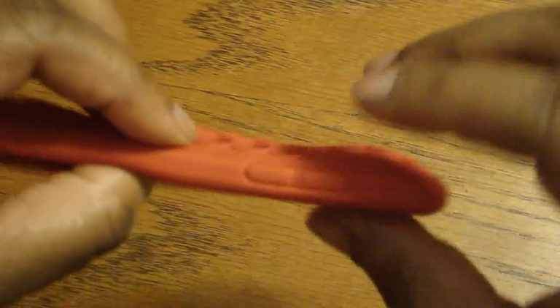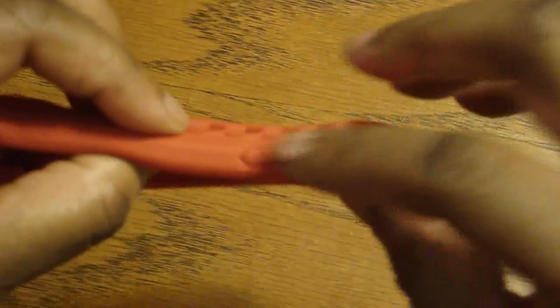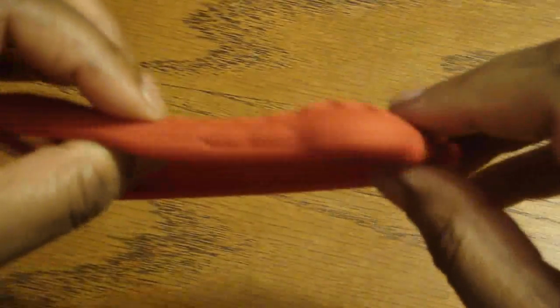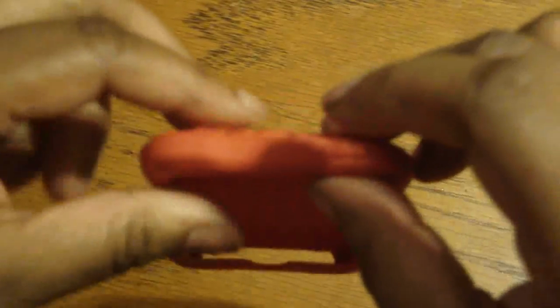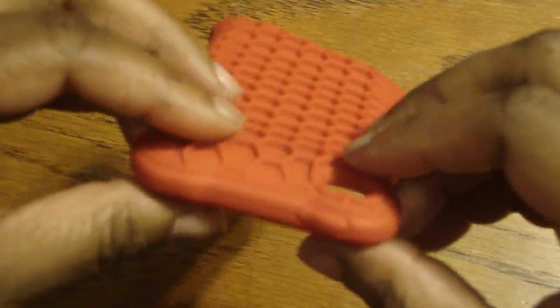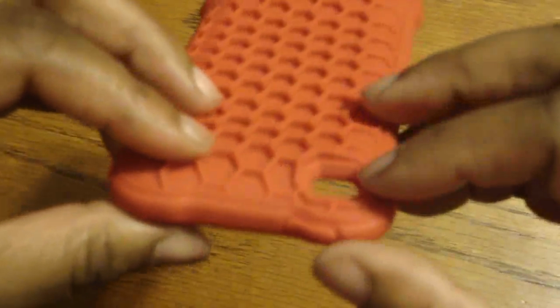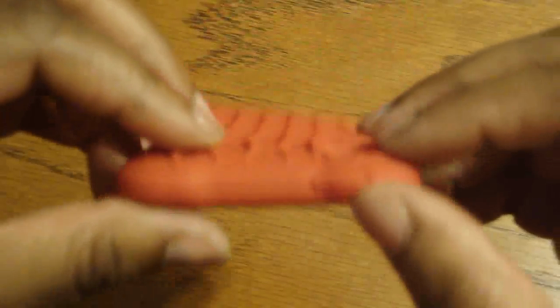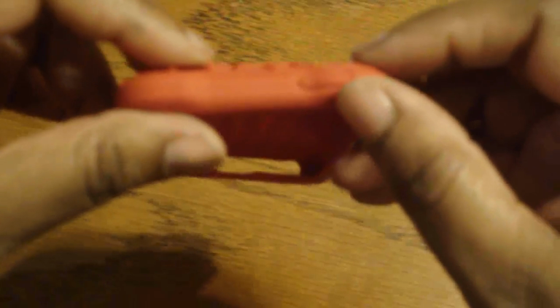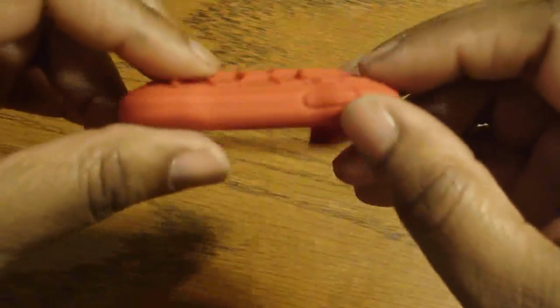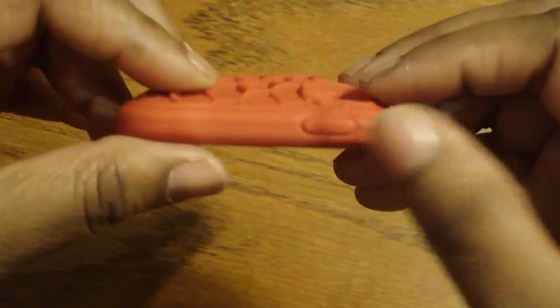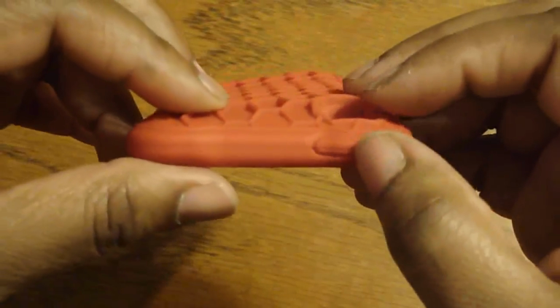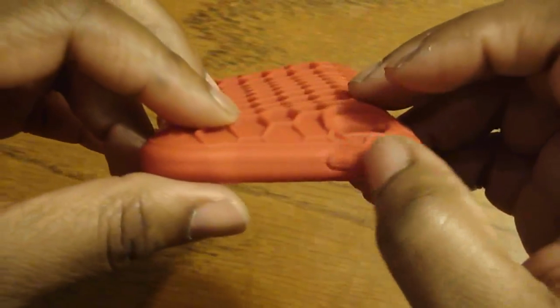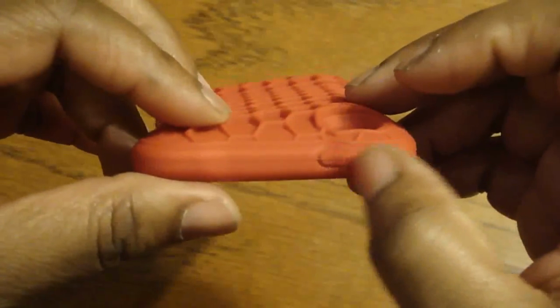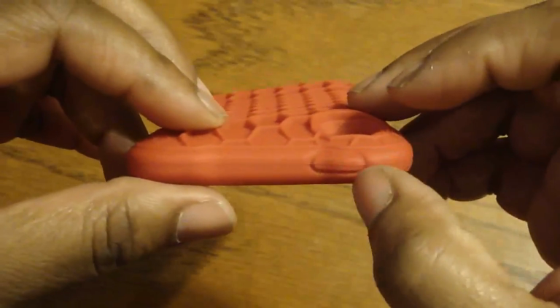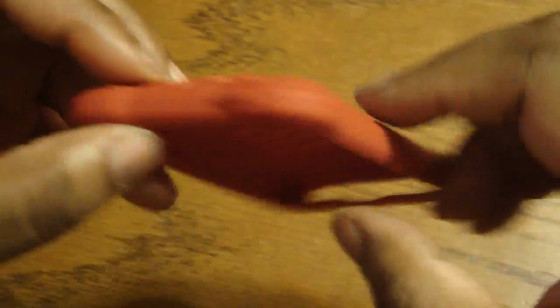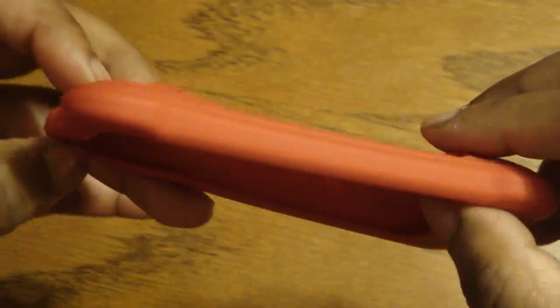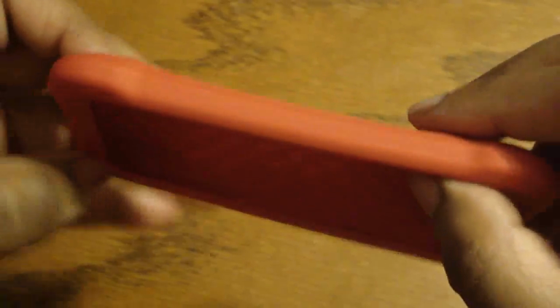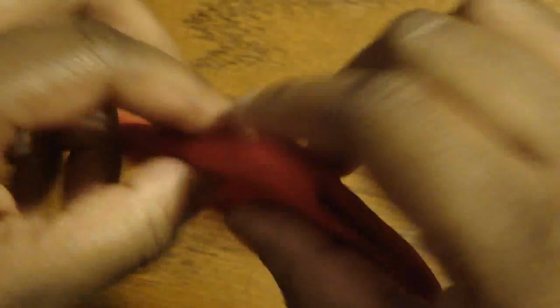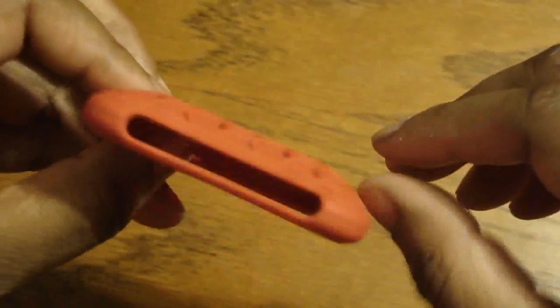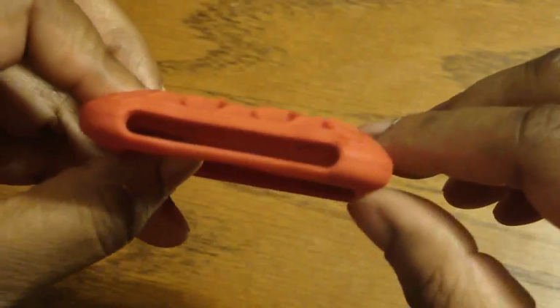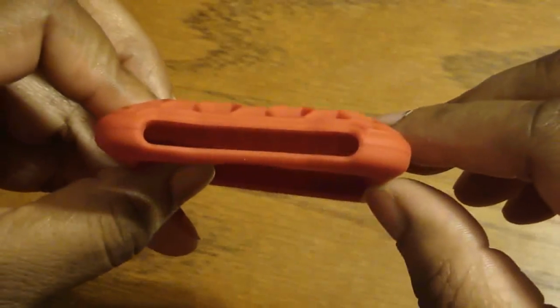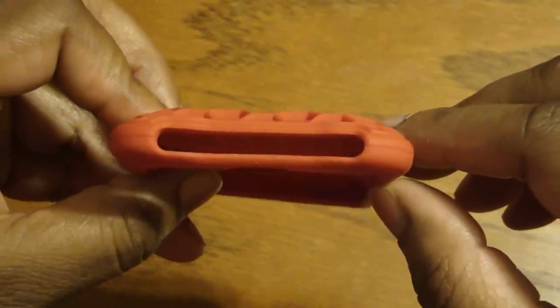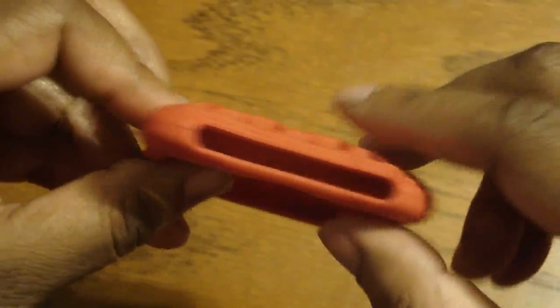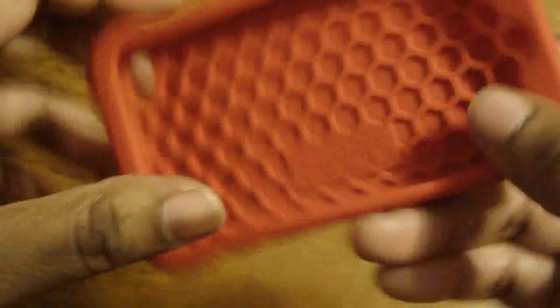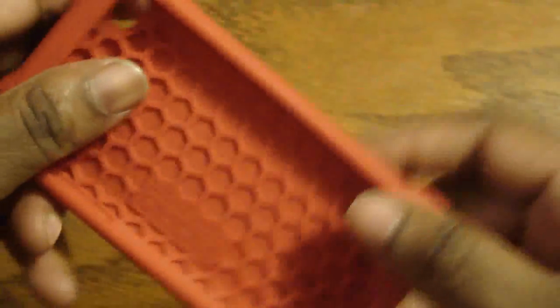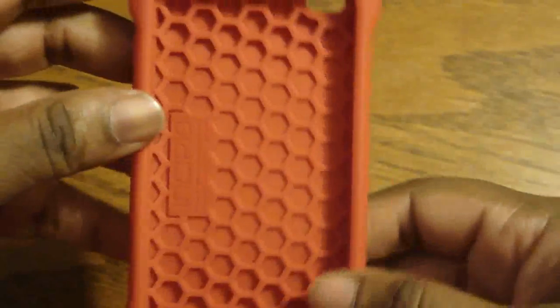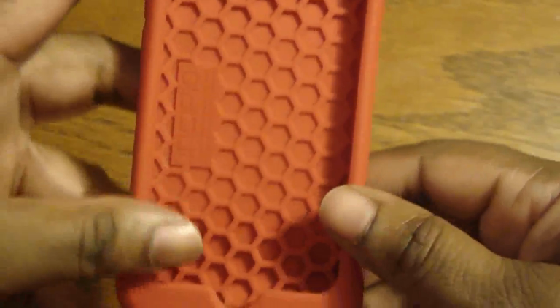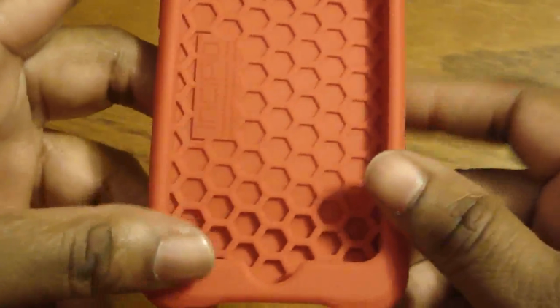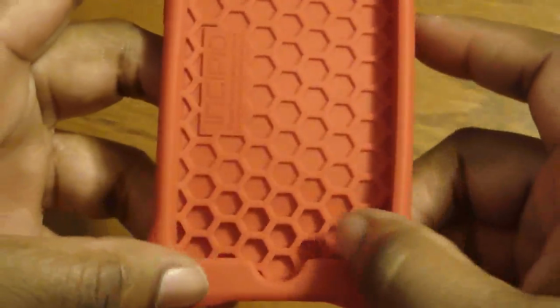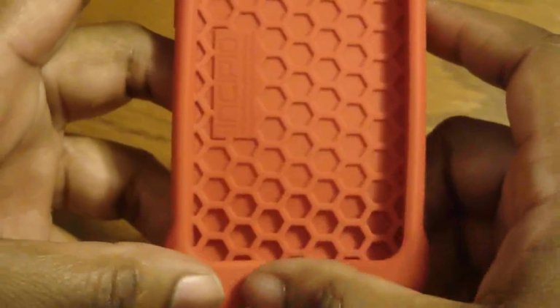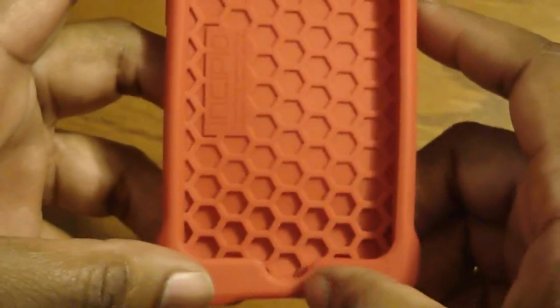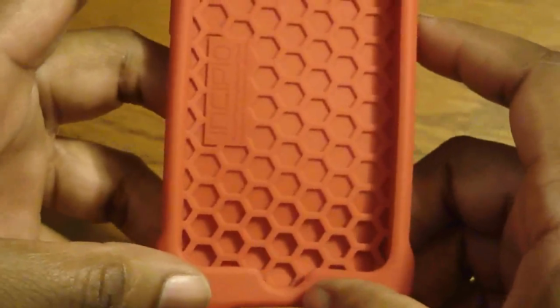Your volume rockers are covered. Your sleep/wake button is covered. Nothing on that side. Everything is accessible here. You have a cutout for your screen and a cutout for your home button.